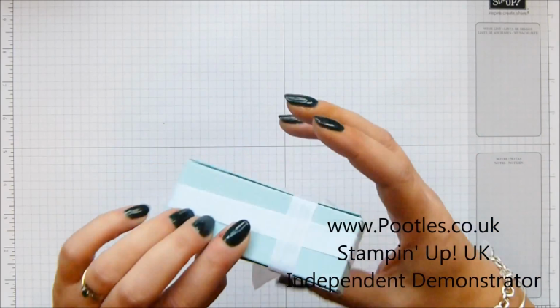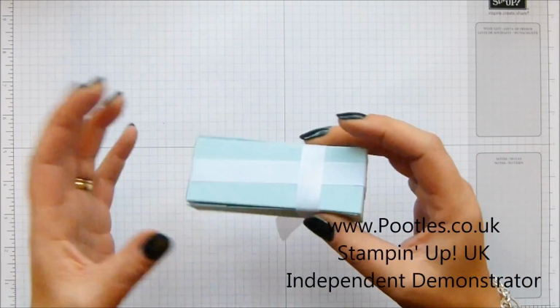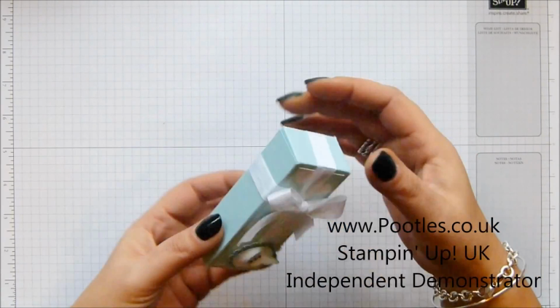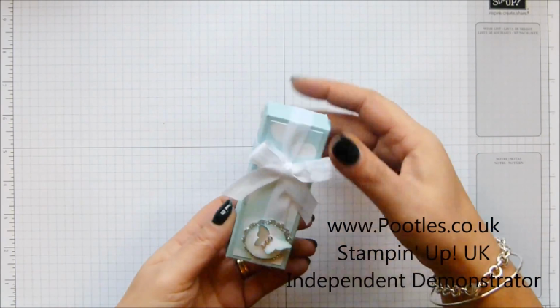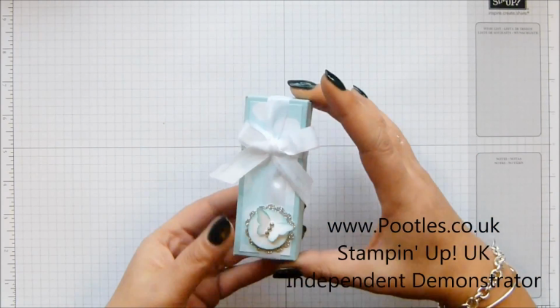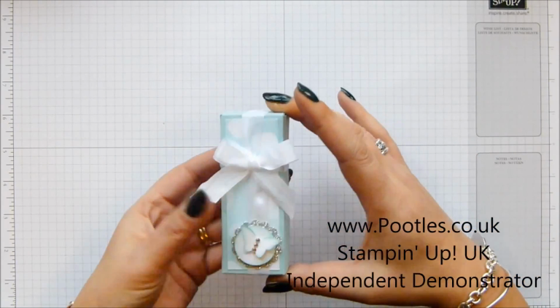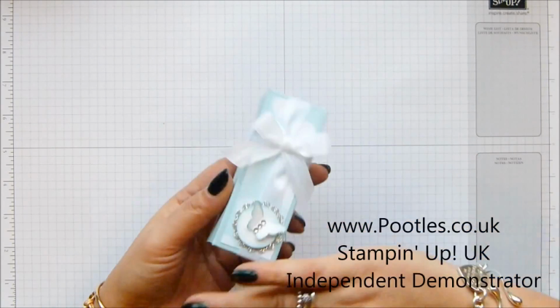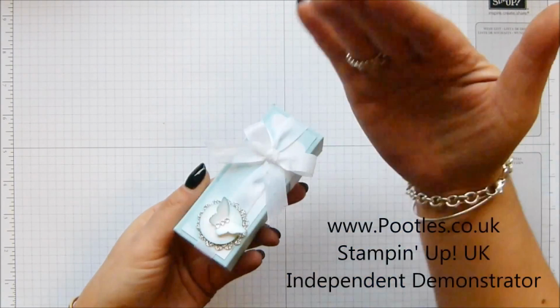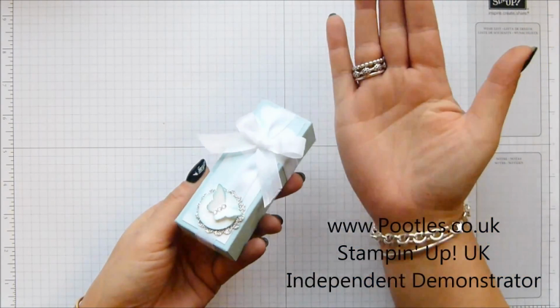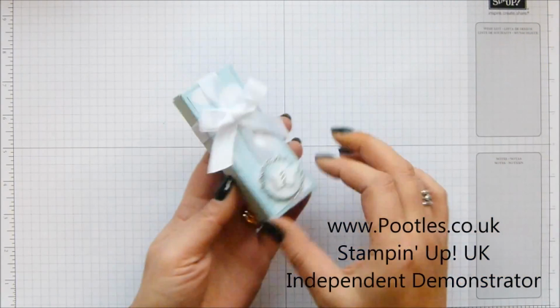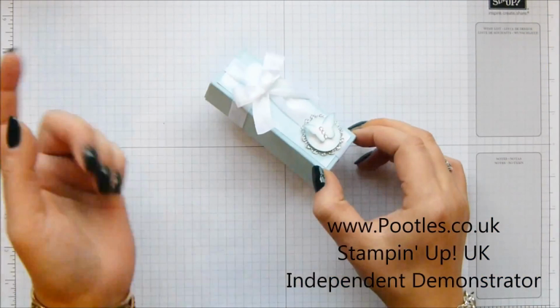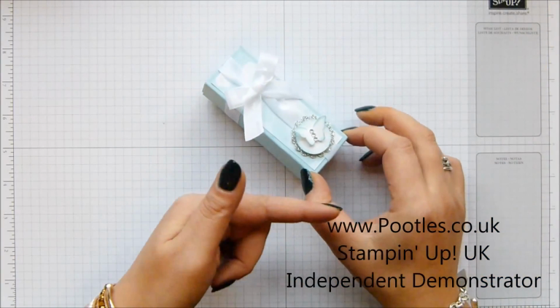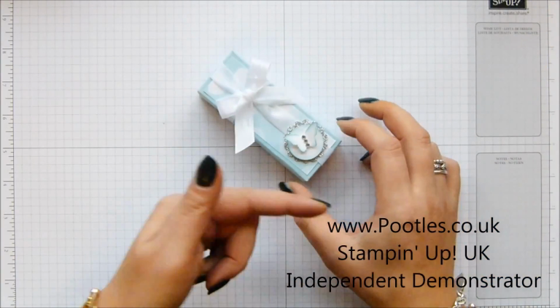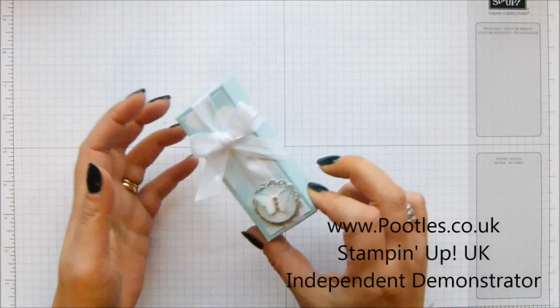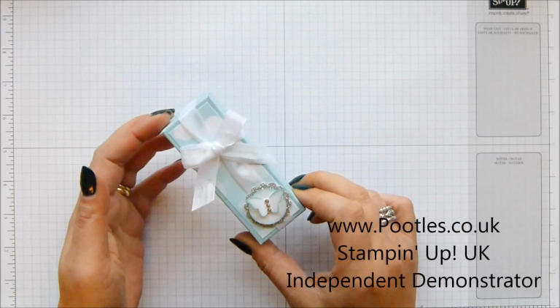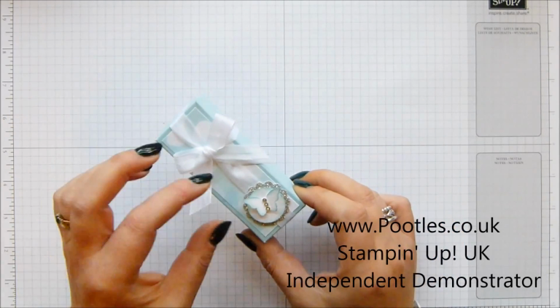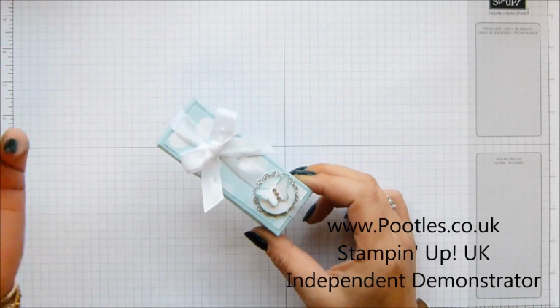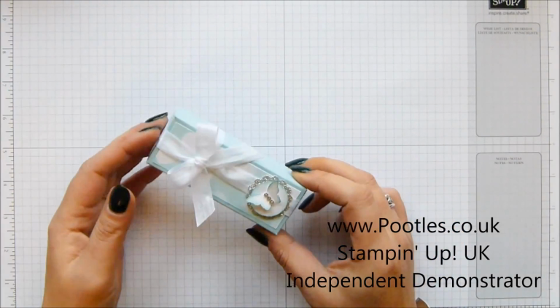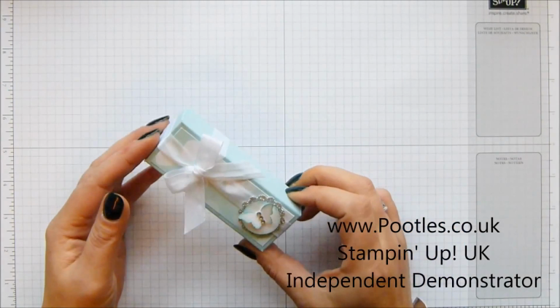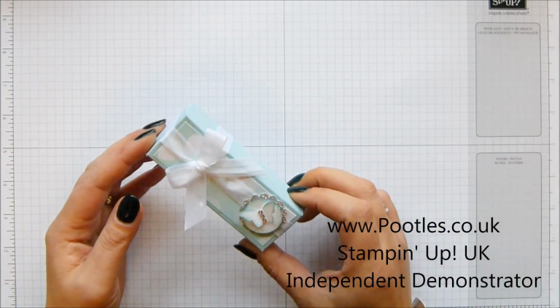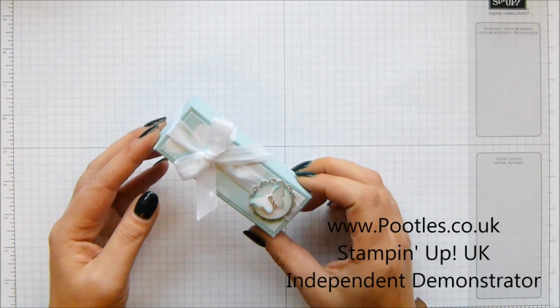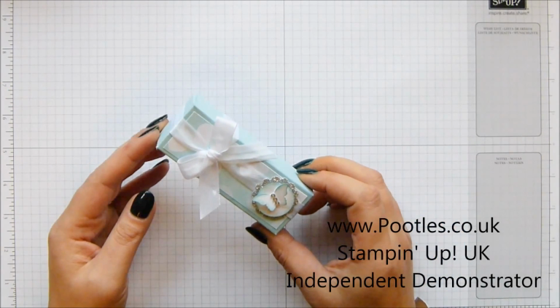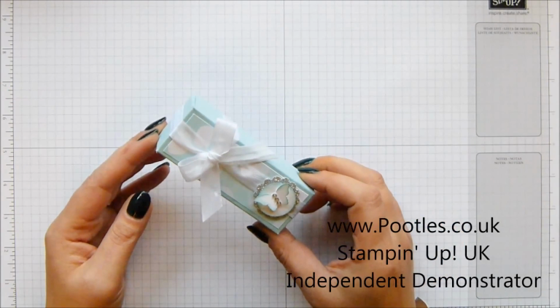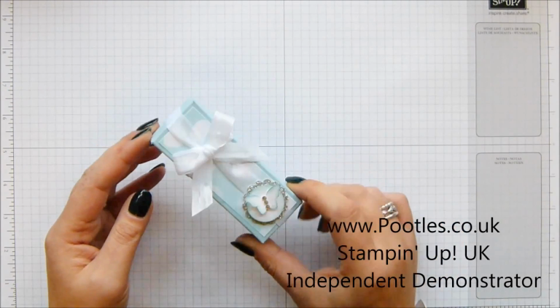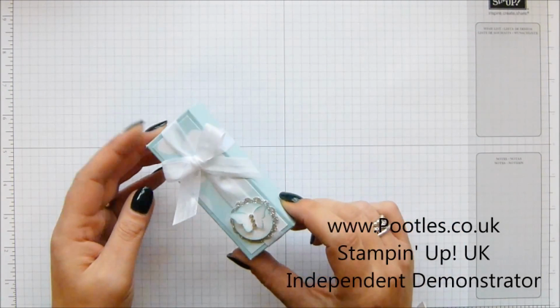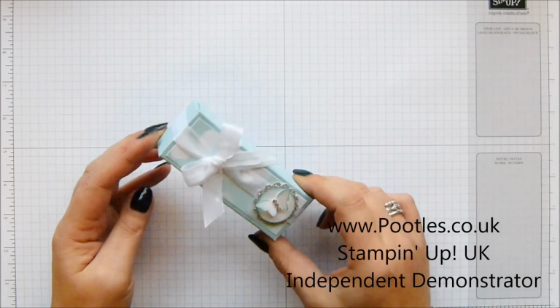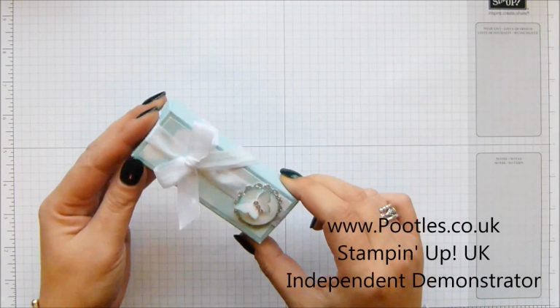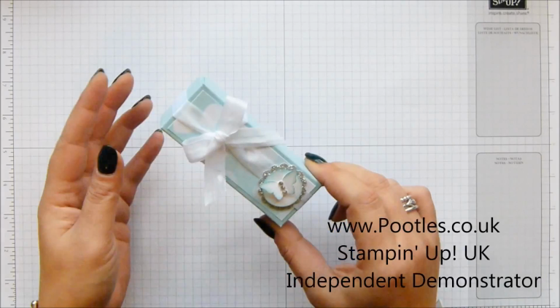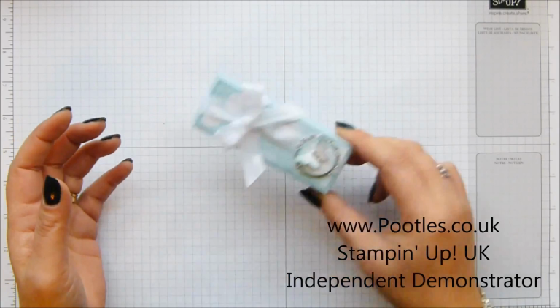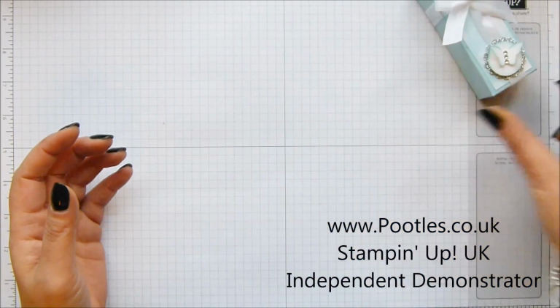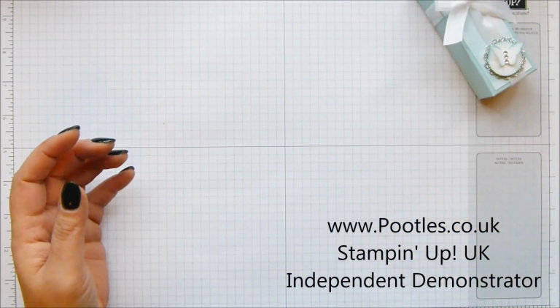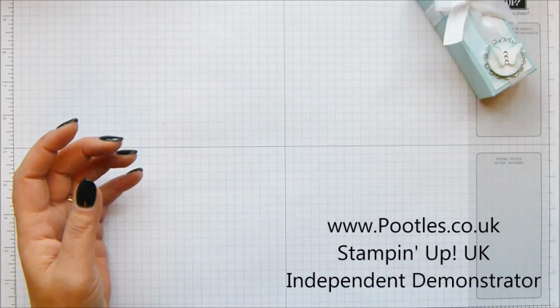I can't get the ribbon off, but it folds open like that. I'll show you when I'm making the other one. It's very sweet to make, very delicate — with the hopes of spring that are possibly in the air. Very easy.